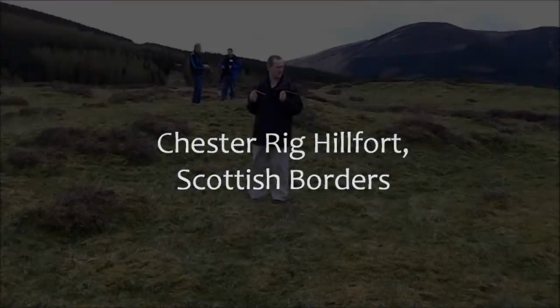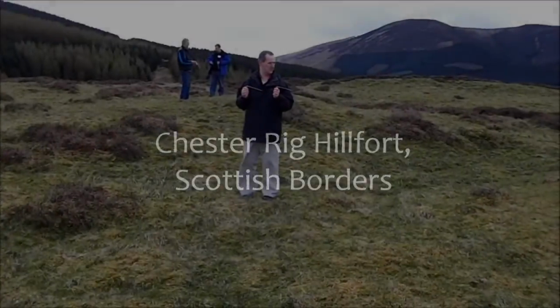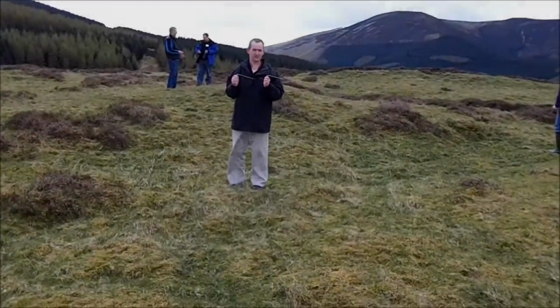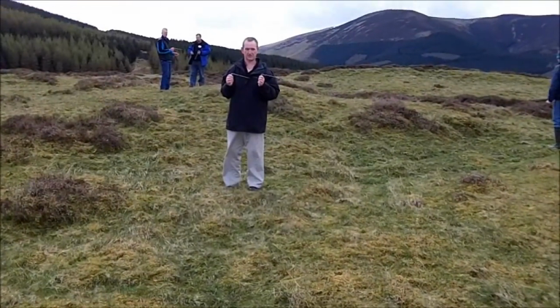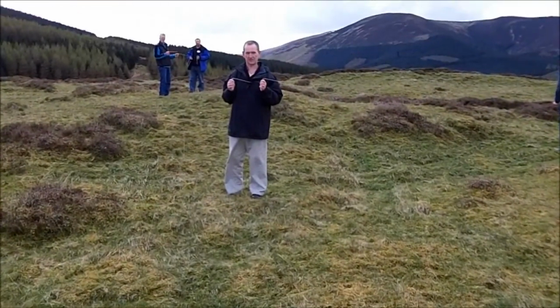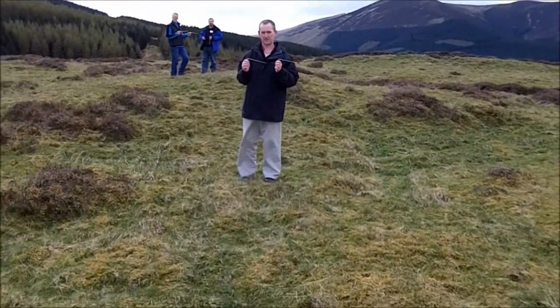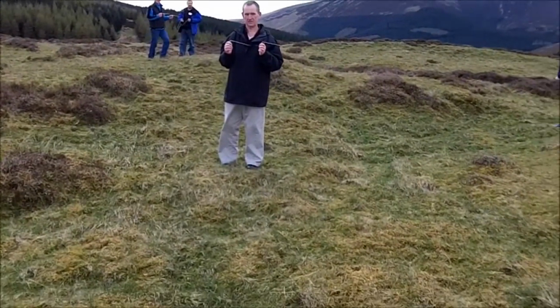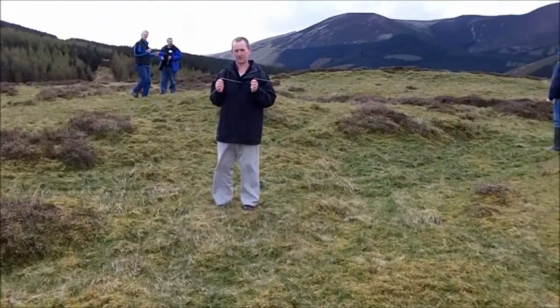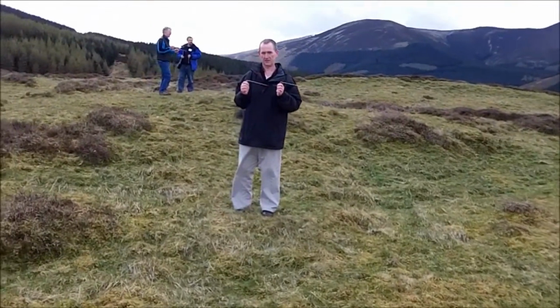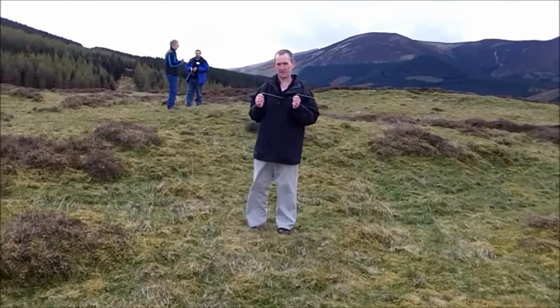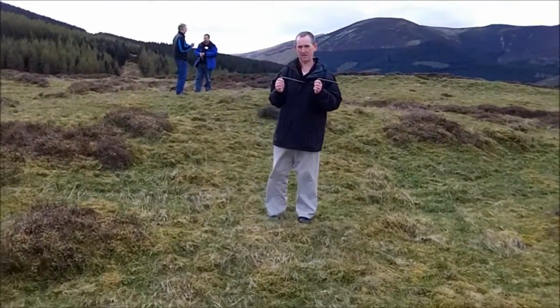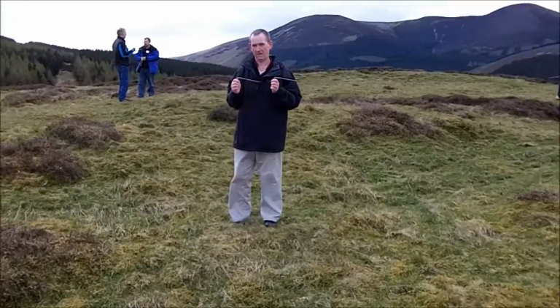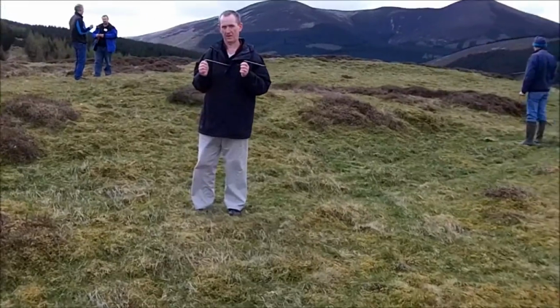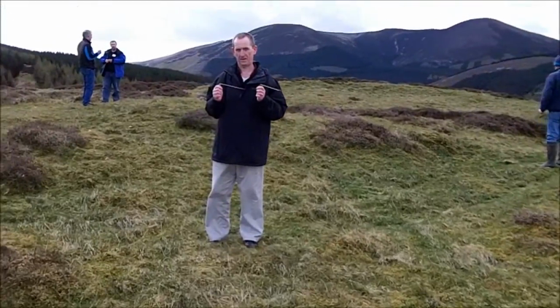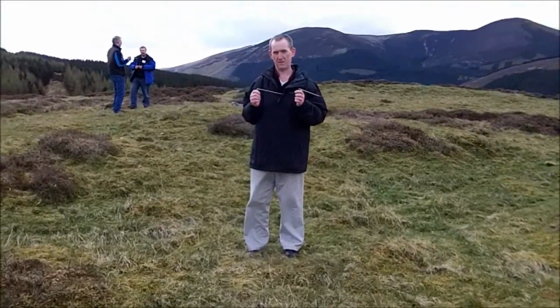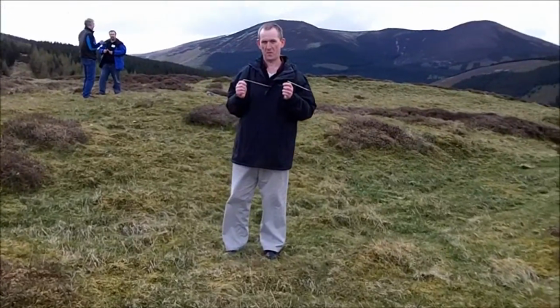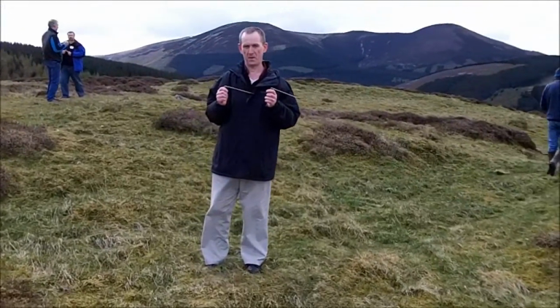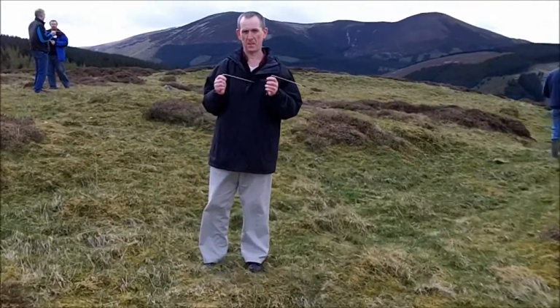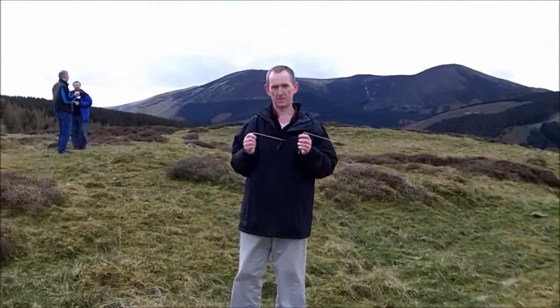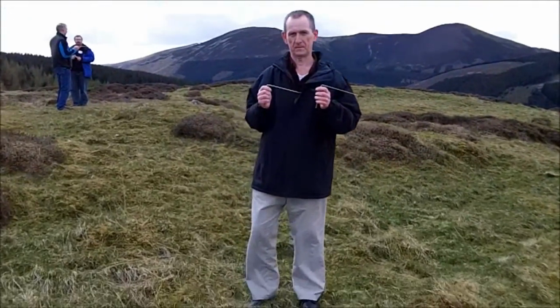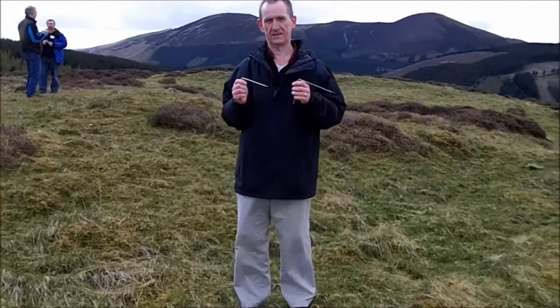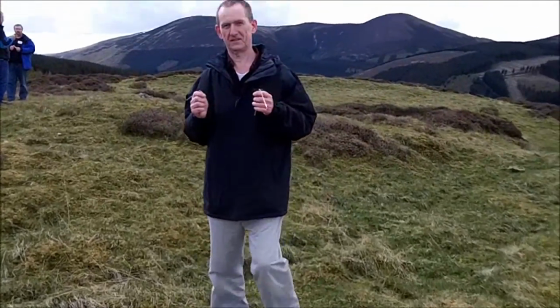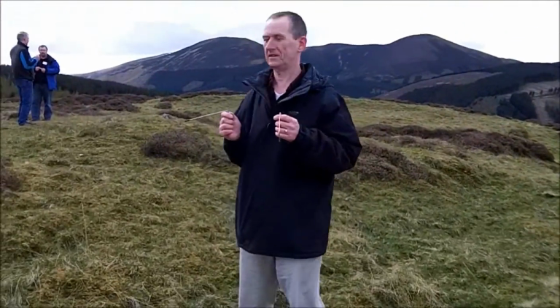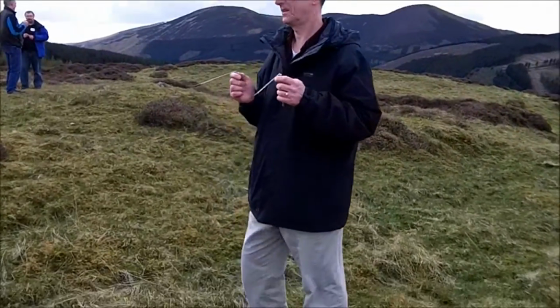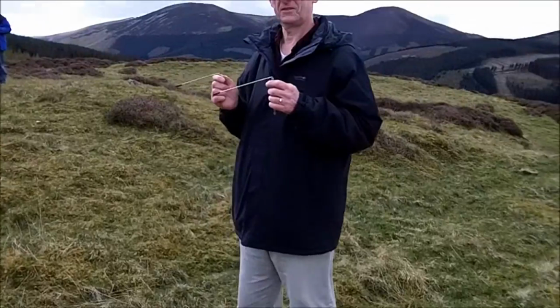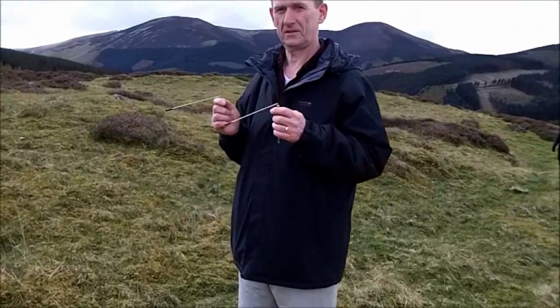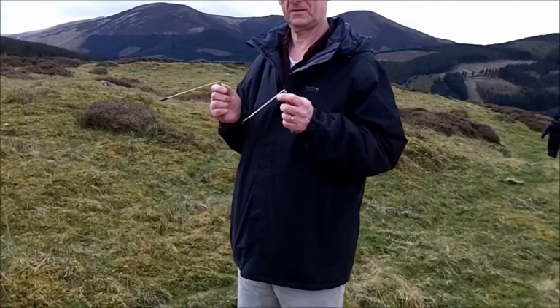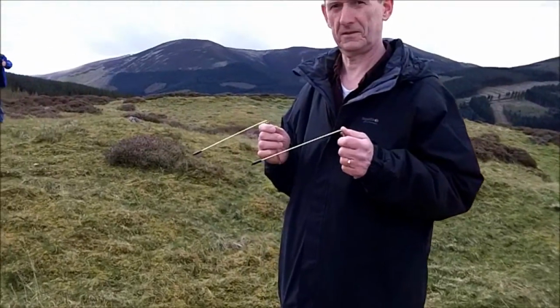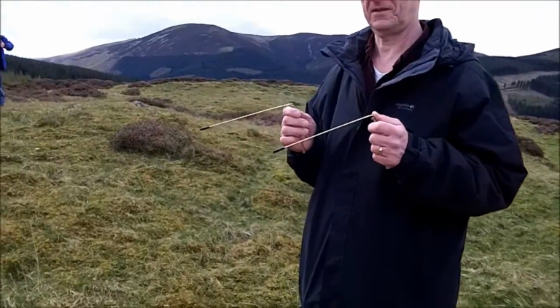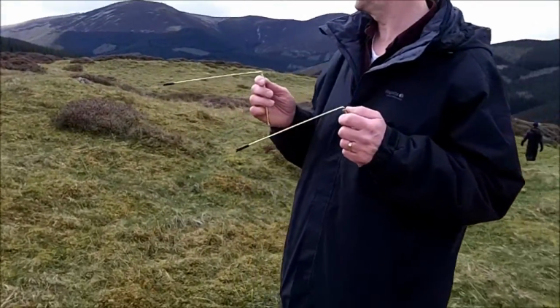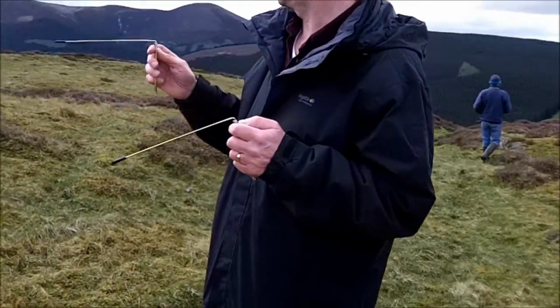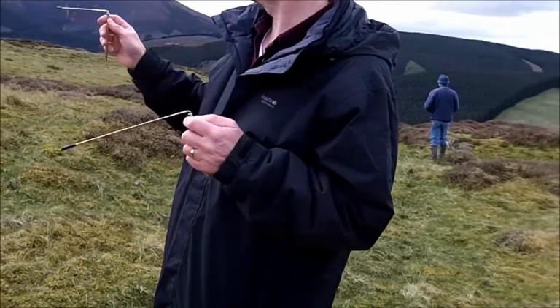So here we are, we're on Chester-Rigg-Hillfort in the Borders with a party of dowsing students. And this is Tom who's been doing some dowsing on the Iron Age roundhouses that are supposed to be within this settlement.